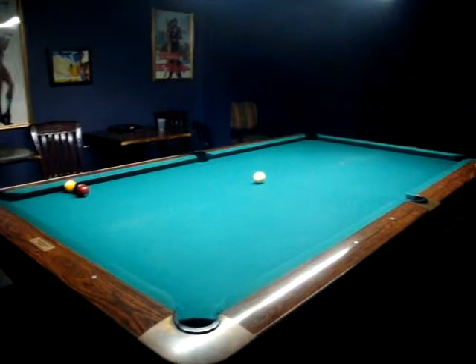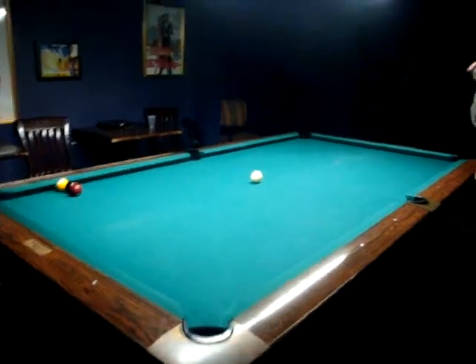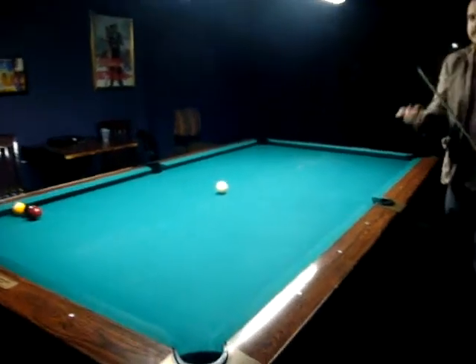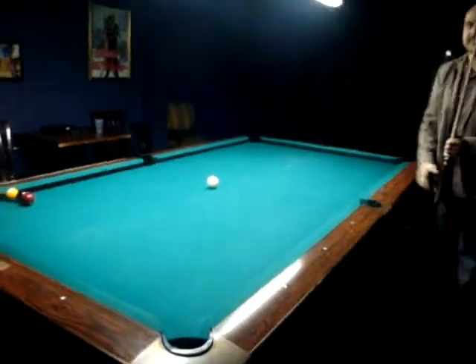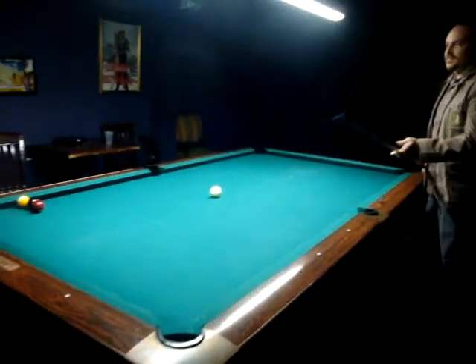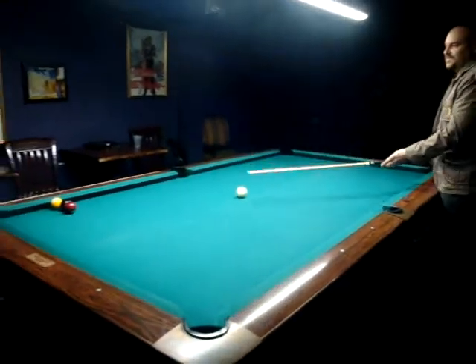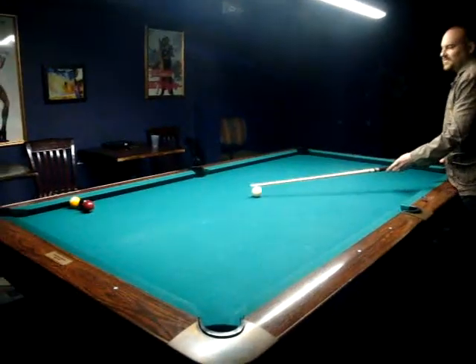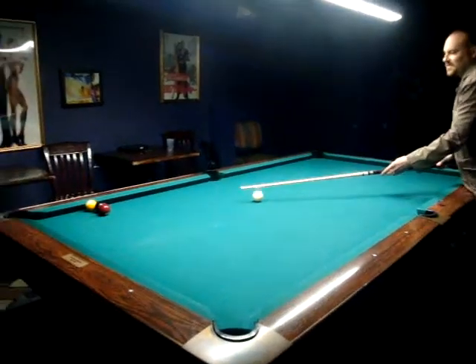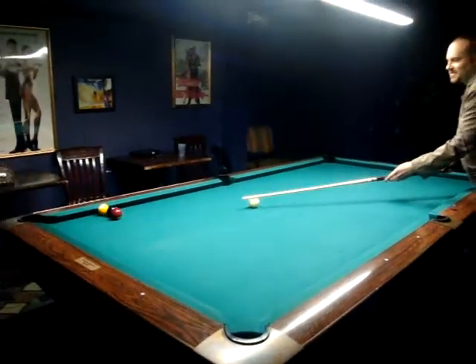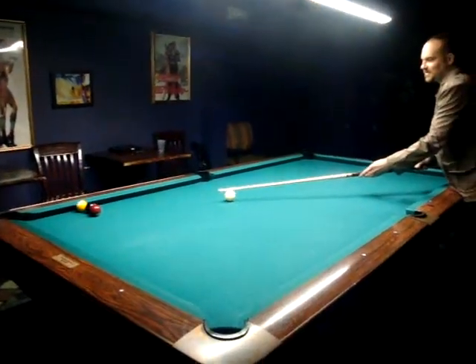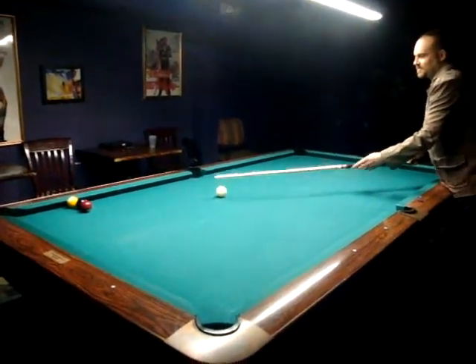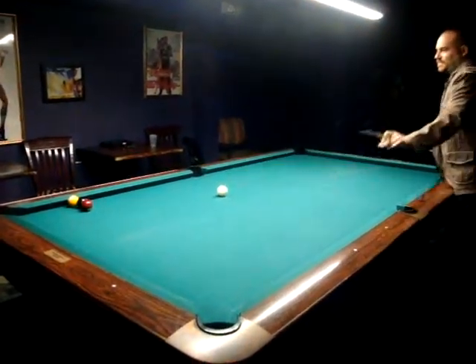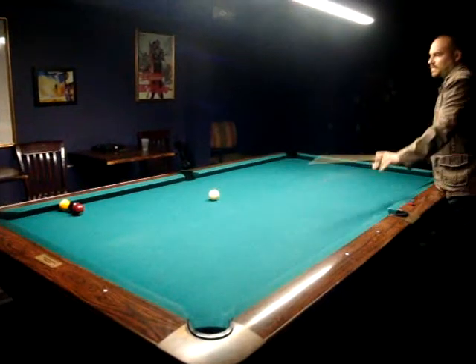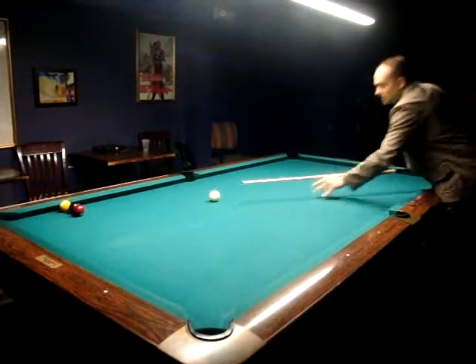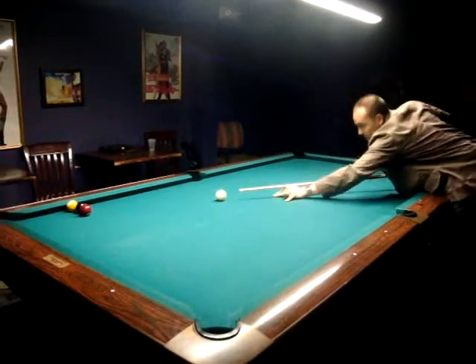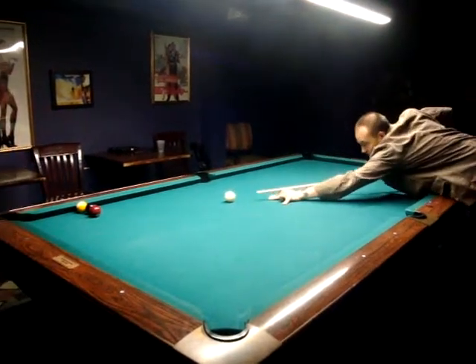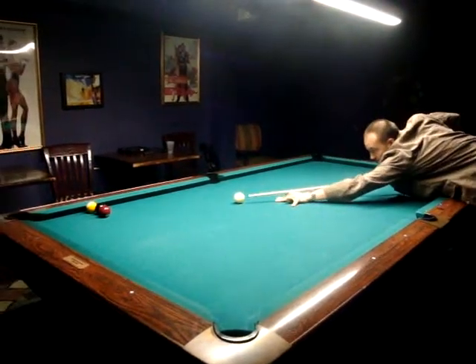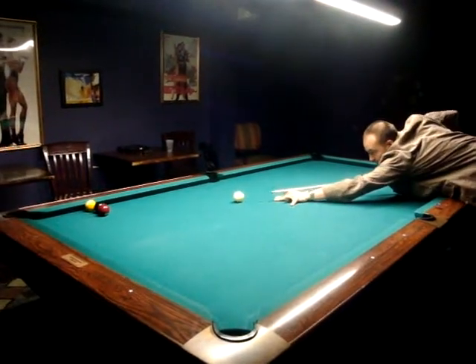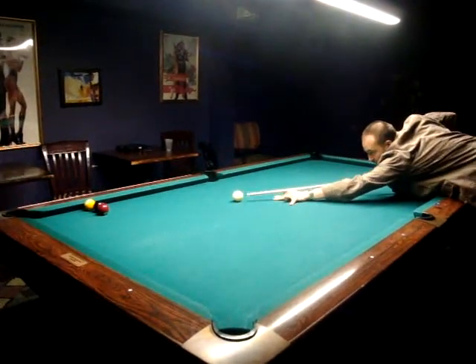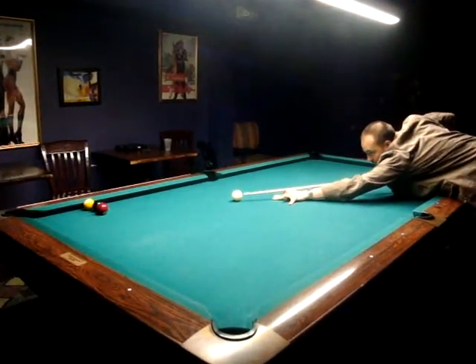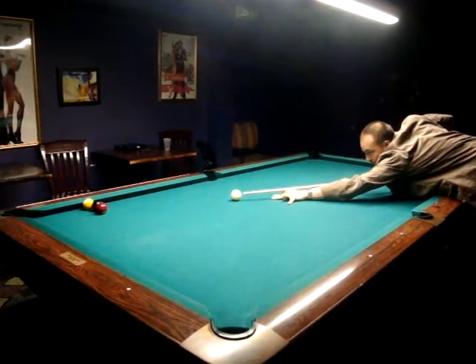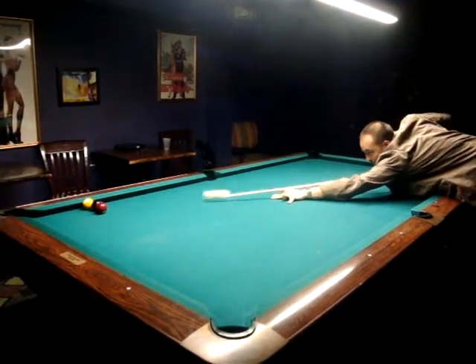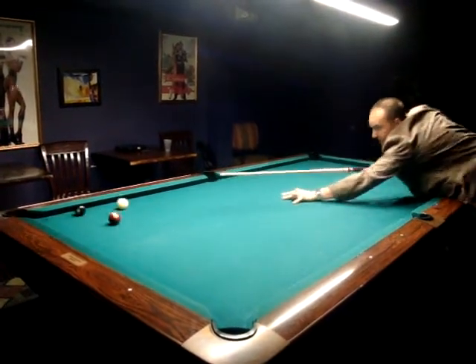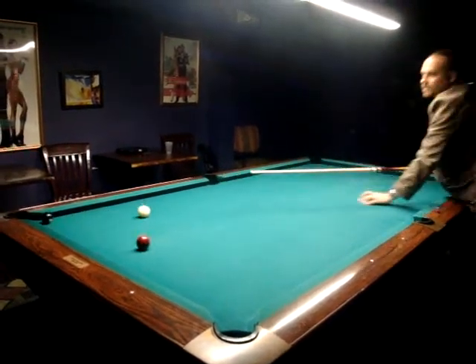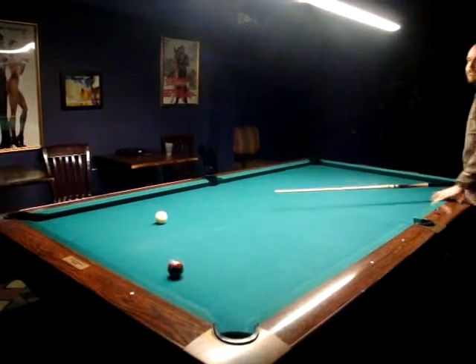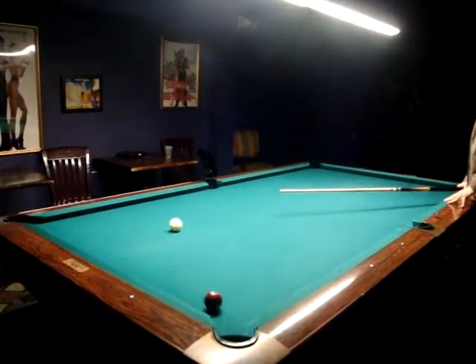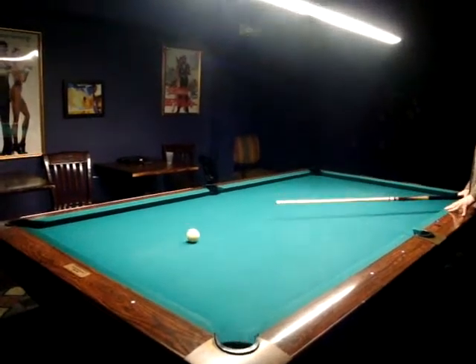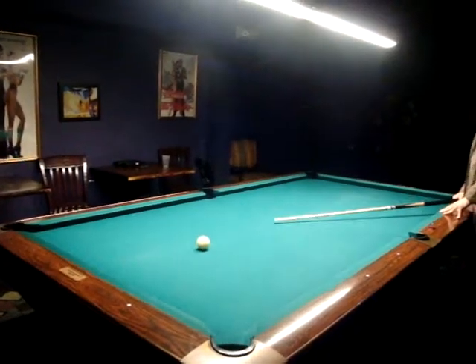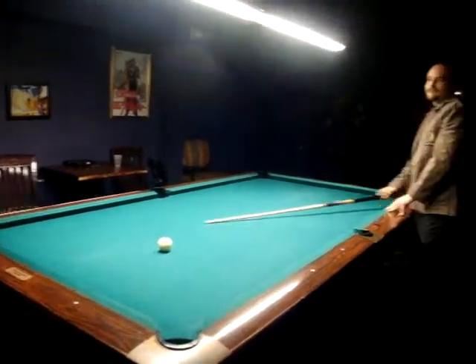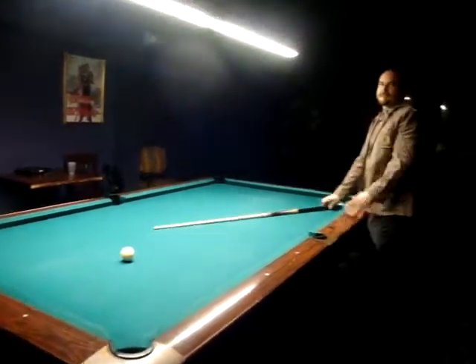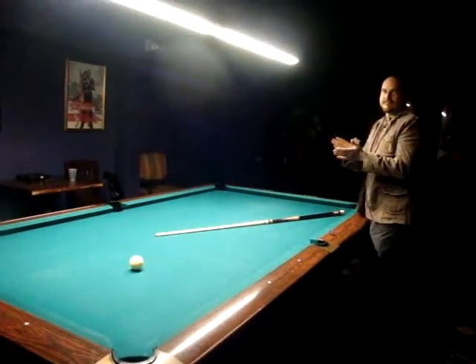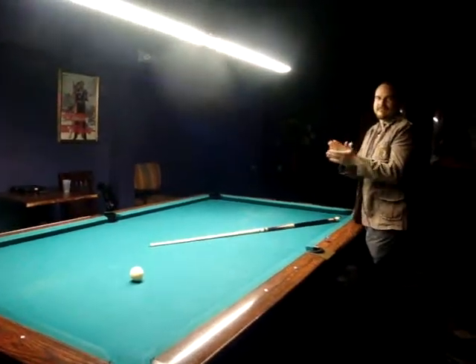Paul, please come to the front. Are you here or are you here? Amazing!